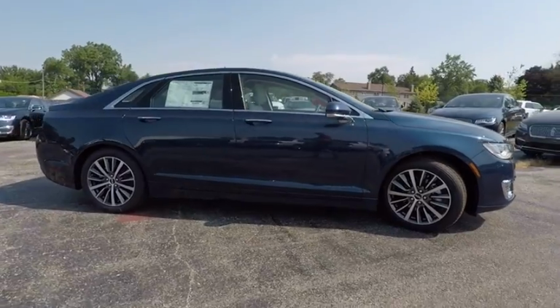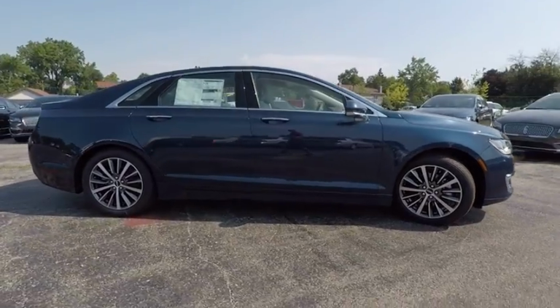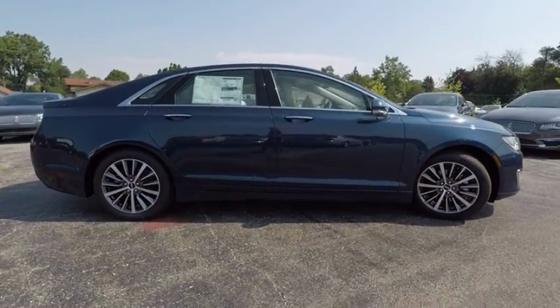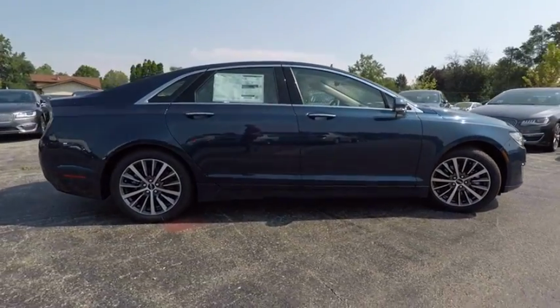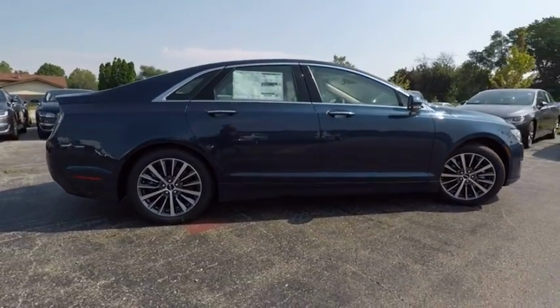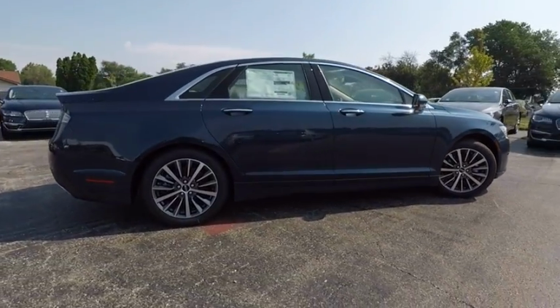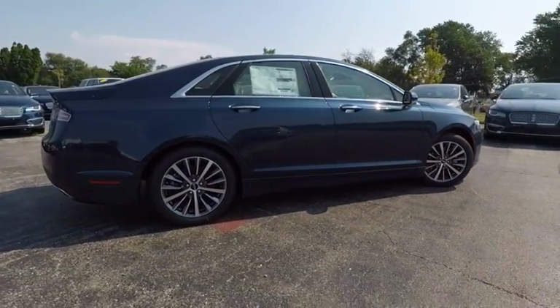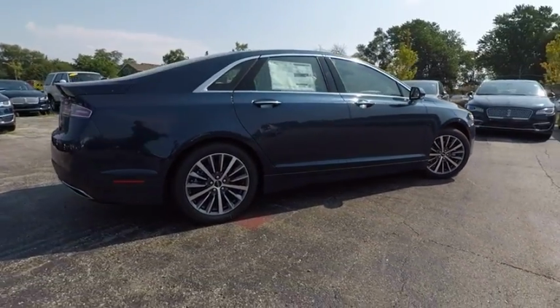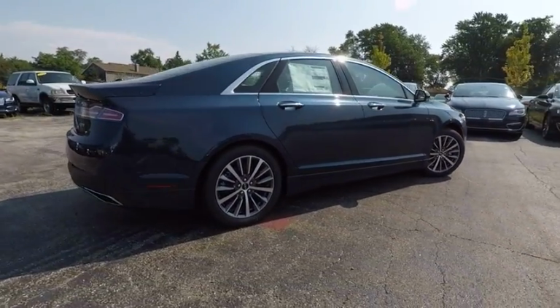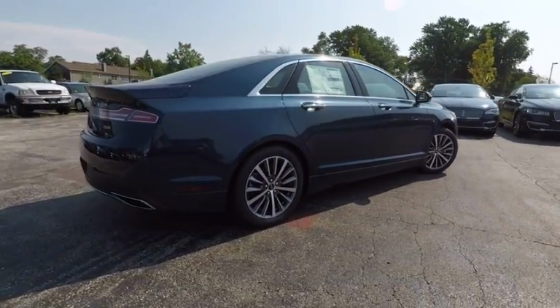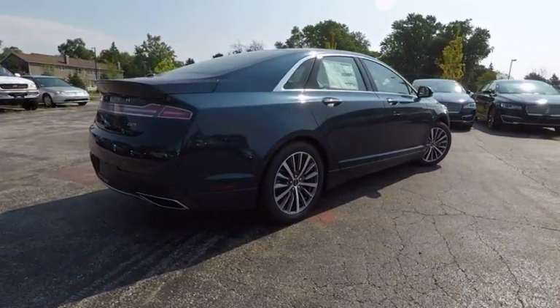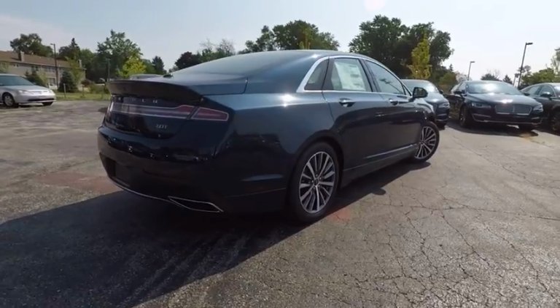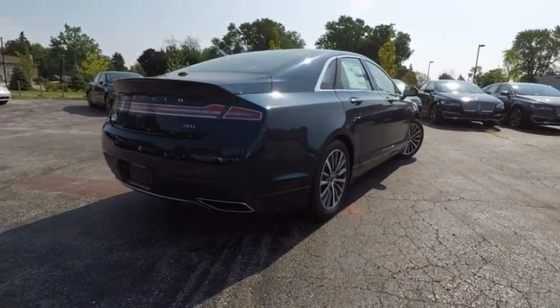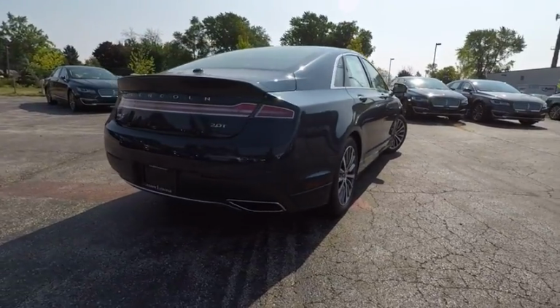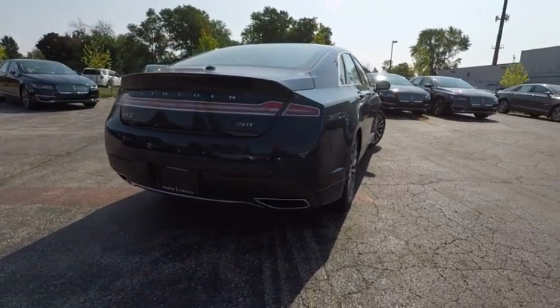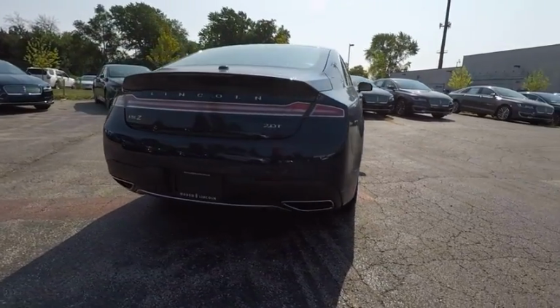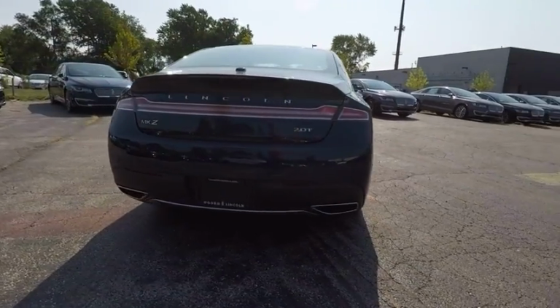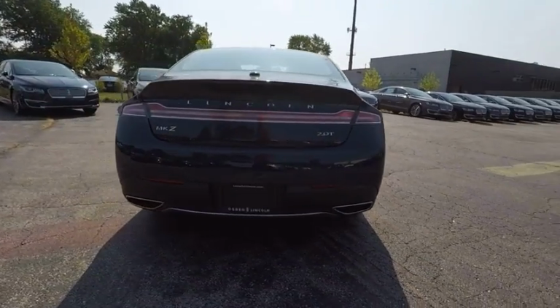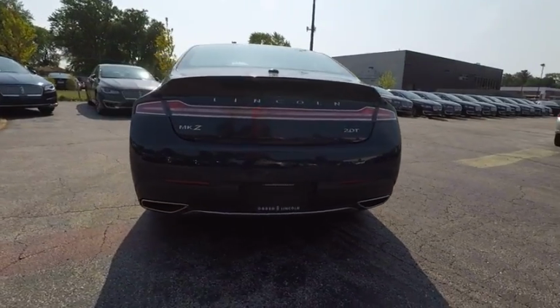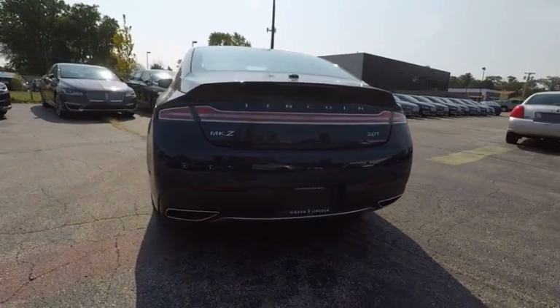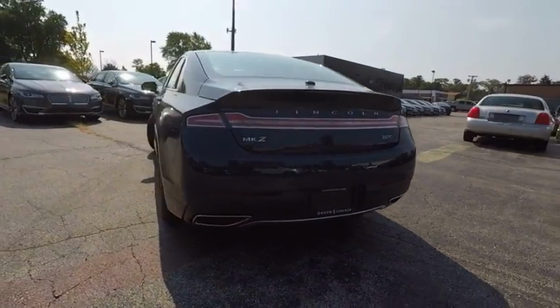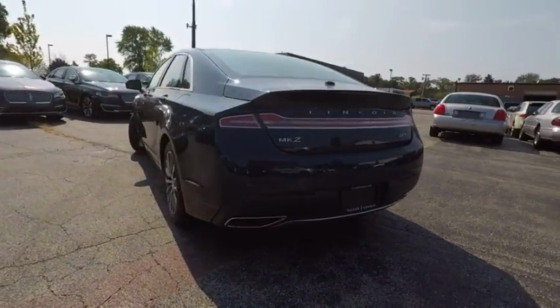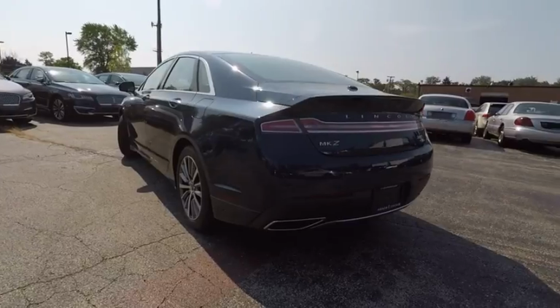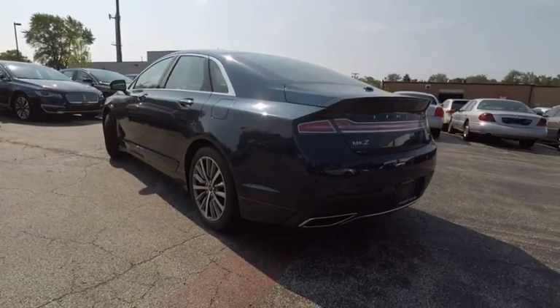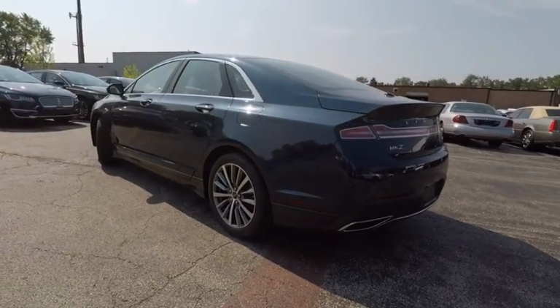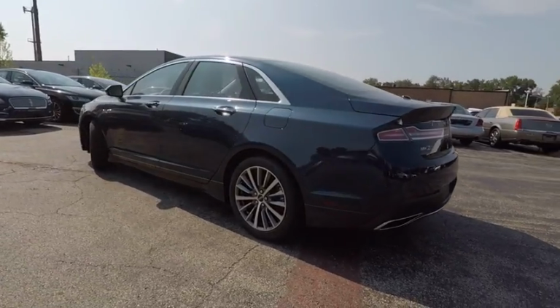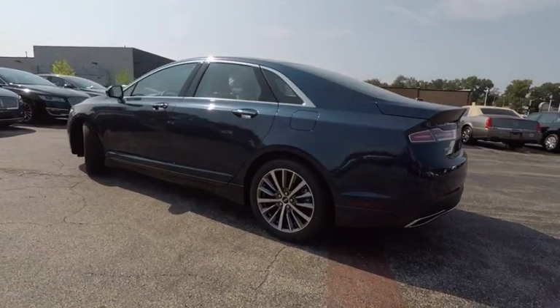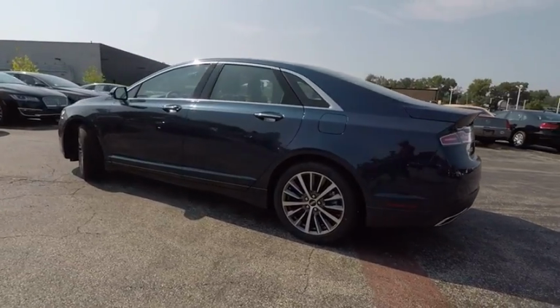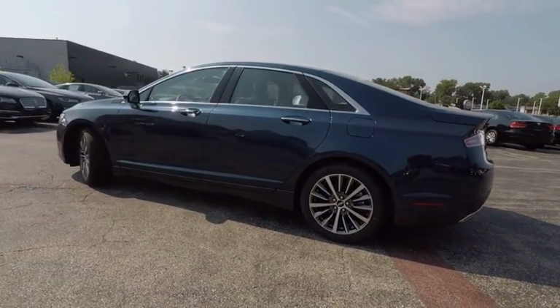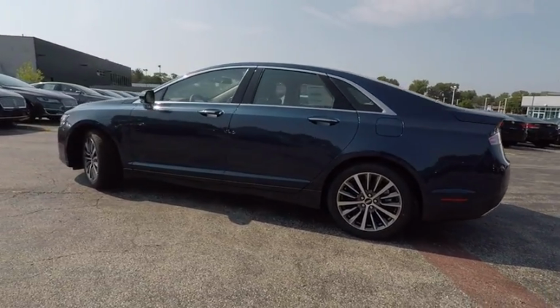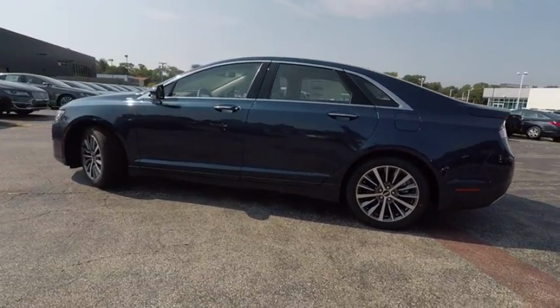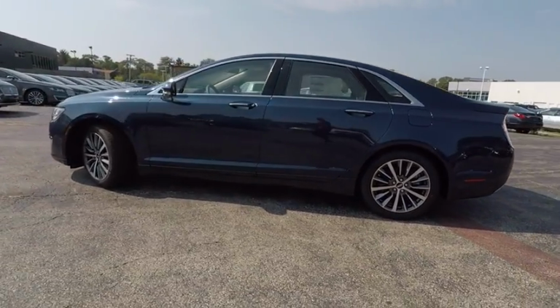Add that to the clean modern interior with standard features including rich leather, exotic wood, and a sophisticated assistant that responds to the sound of your voice, and you'll see the MKZ offers a new dimension of luxury — priced below $40,000.